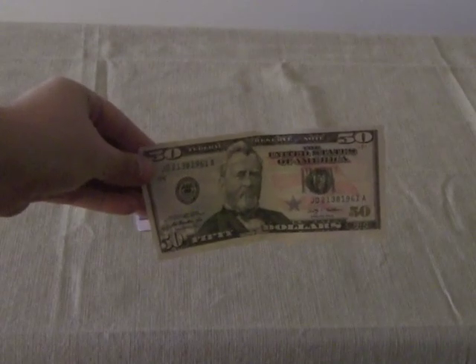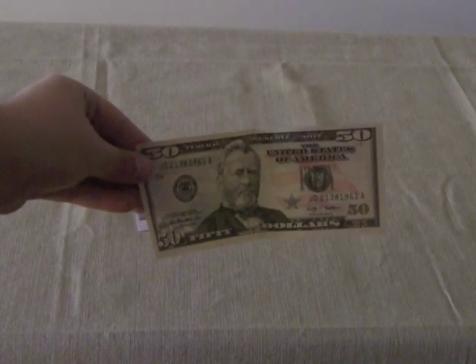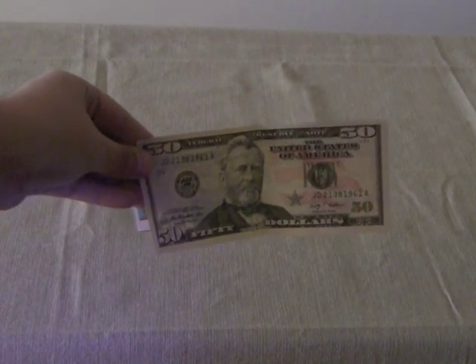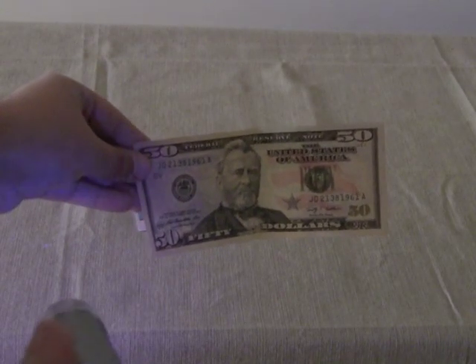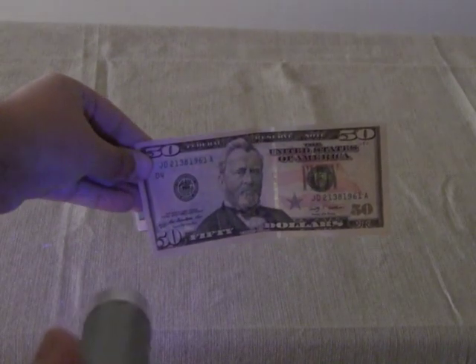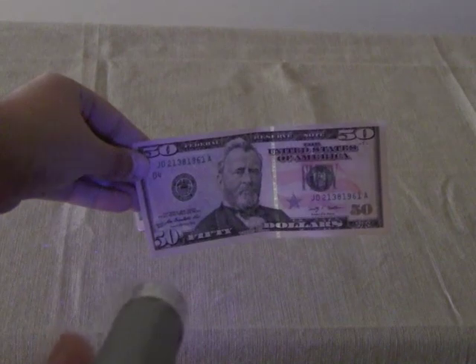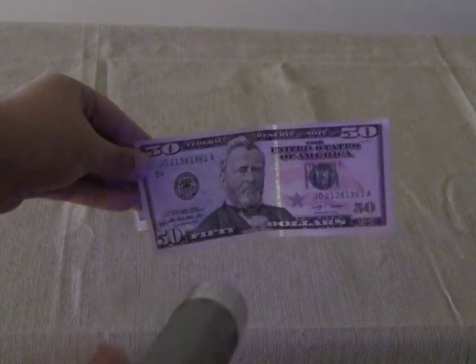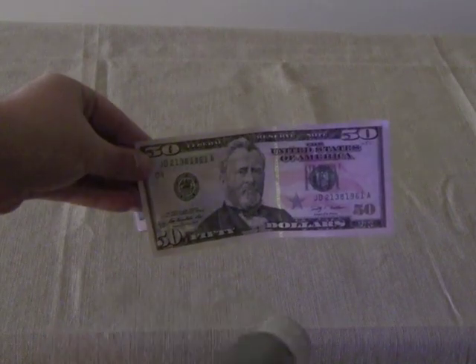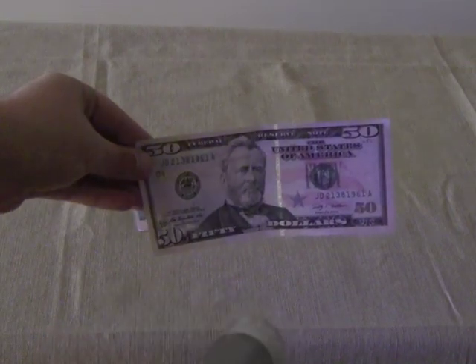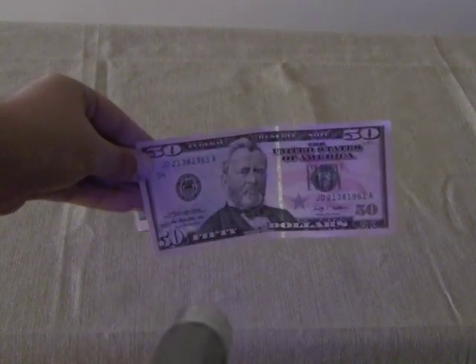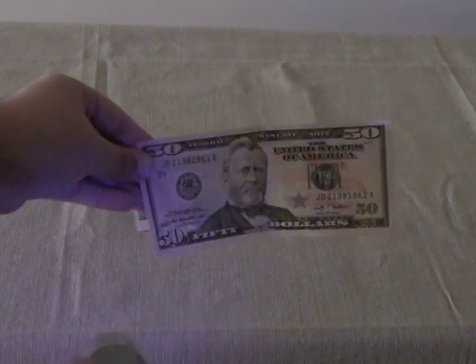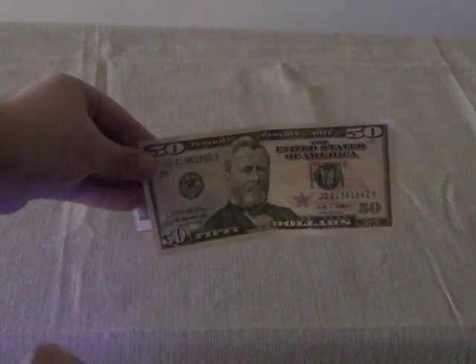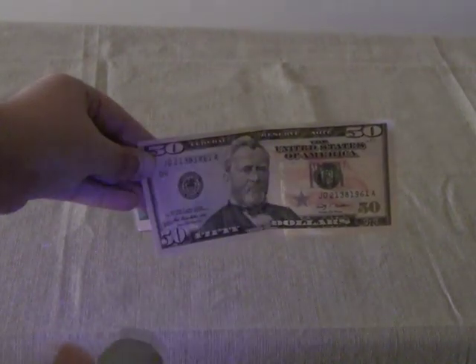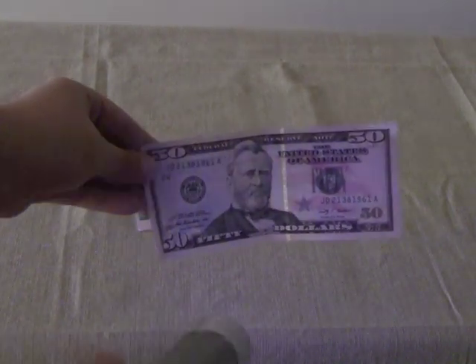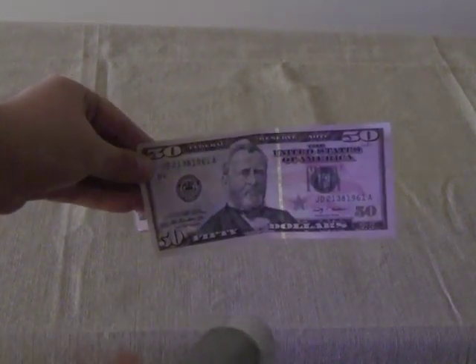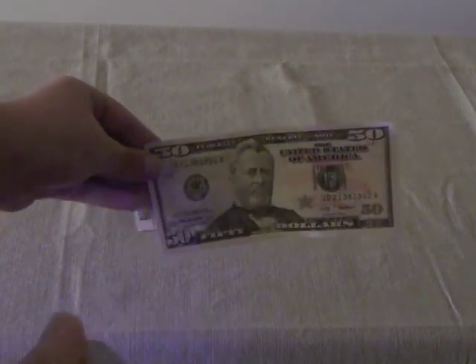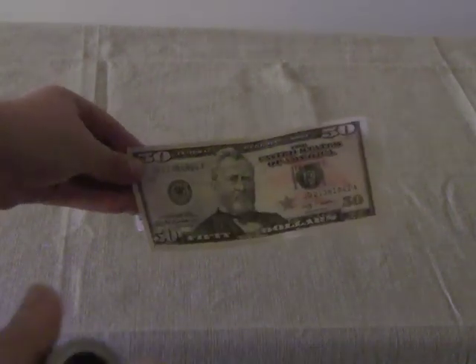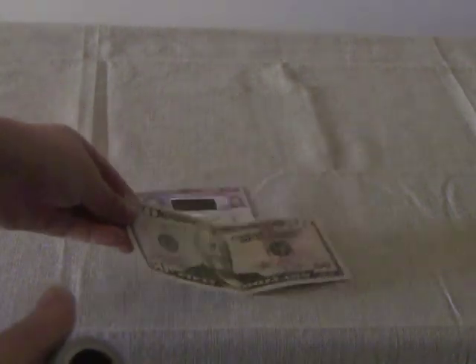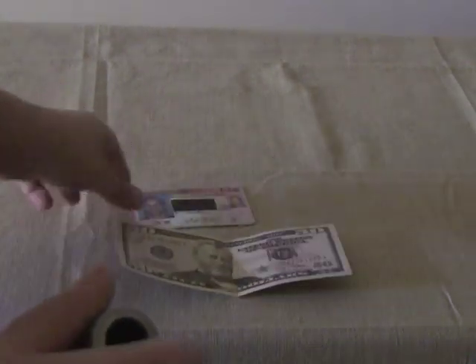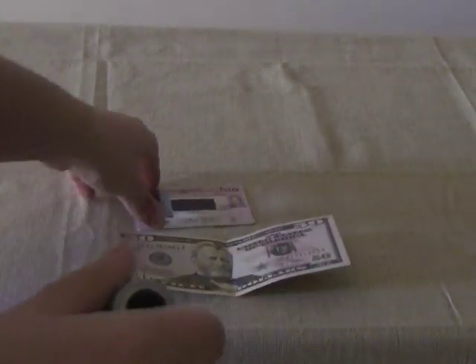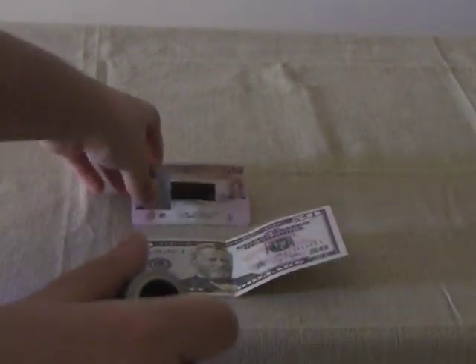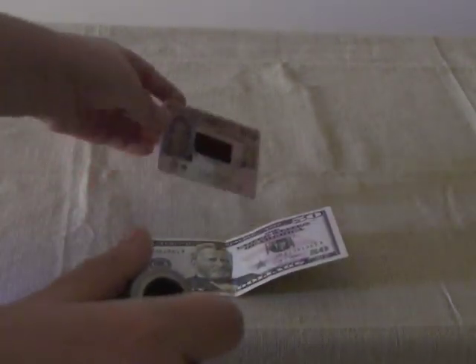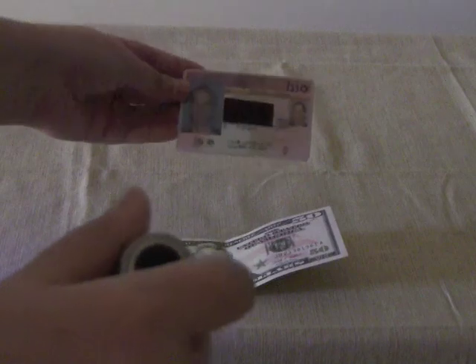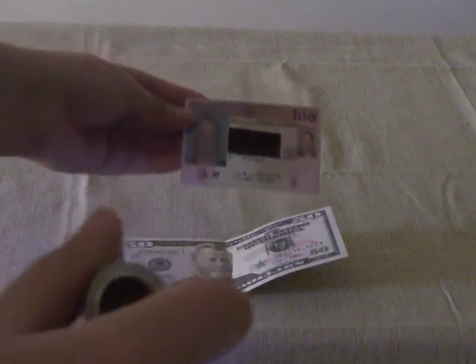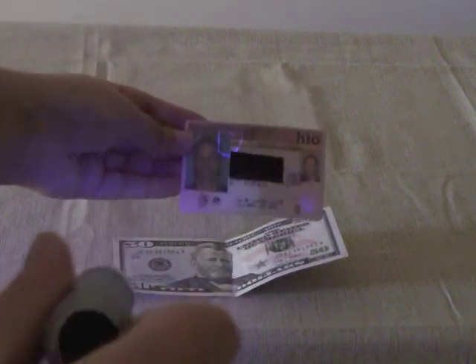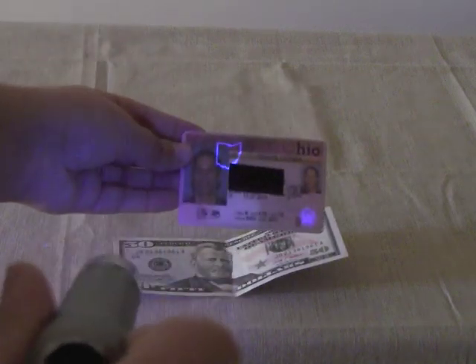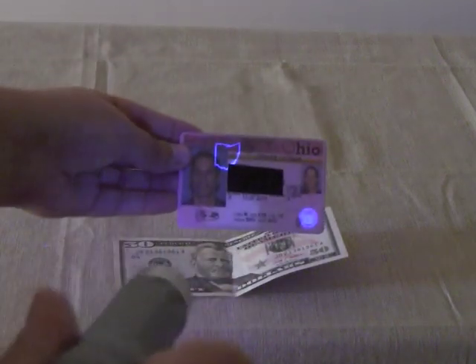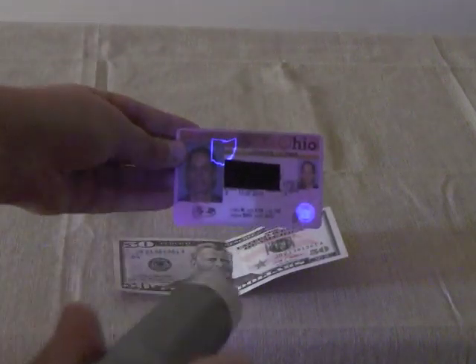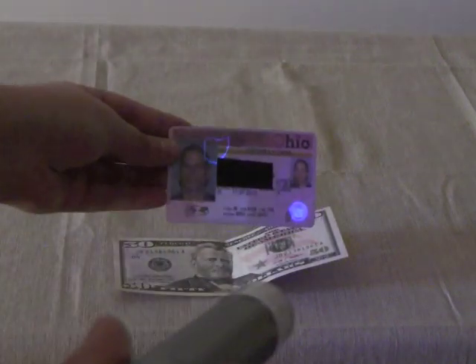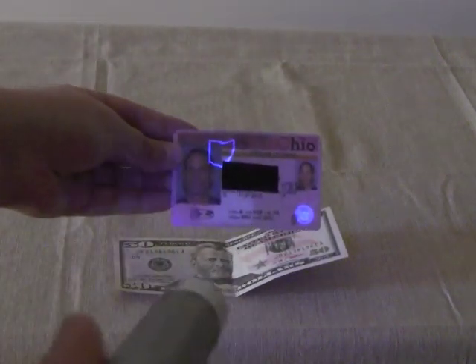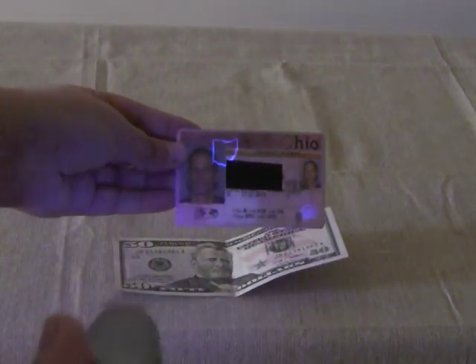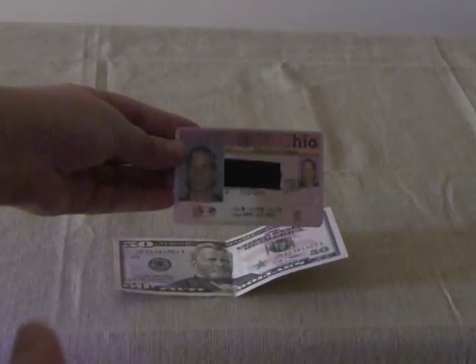The ANOVA X5 UV Flashlight is also useful for authenticating money and driver's licenses. The special ink will fluoresce under the ultraviolet light.